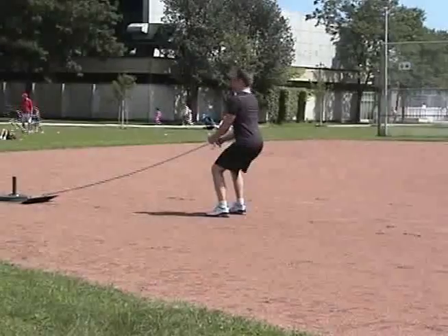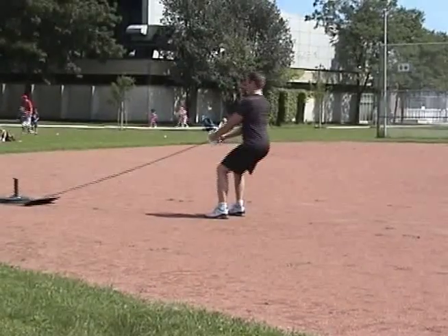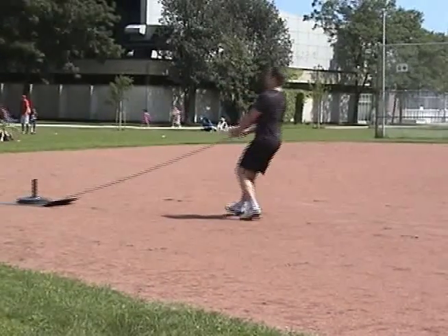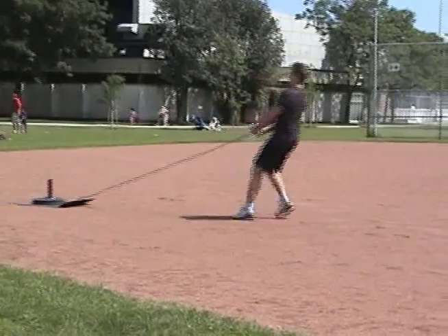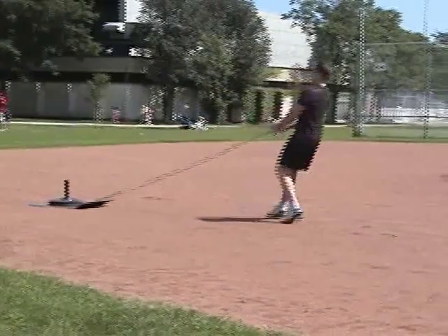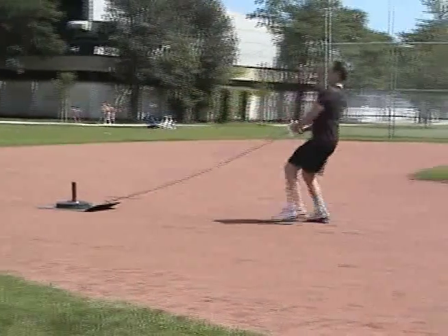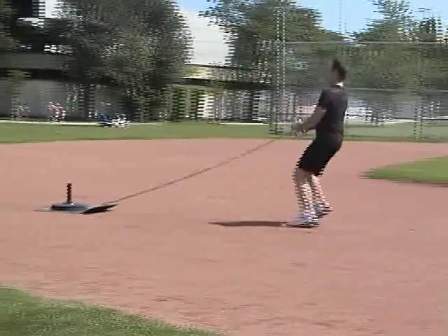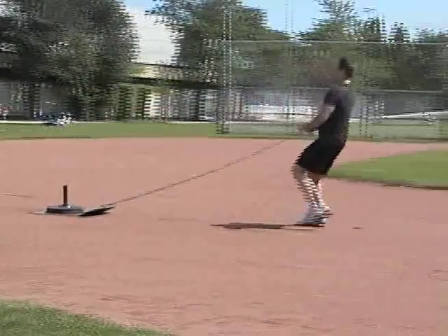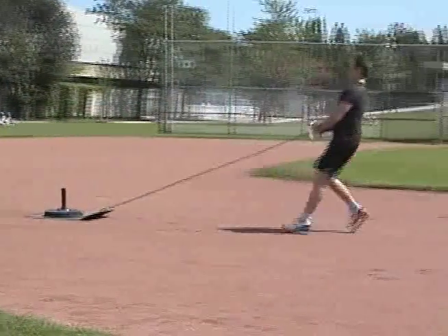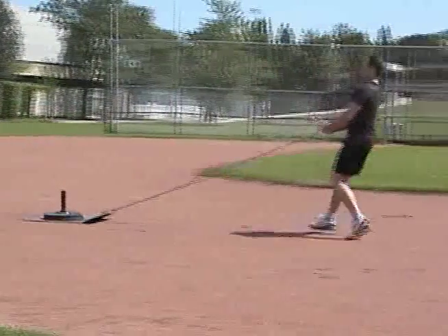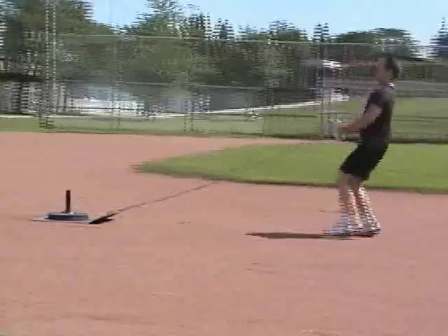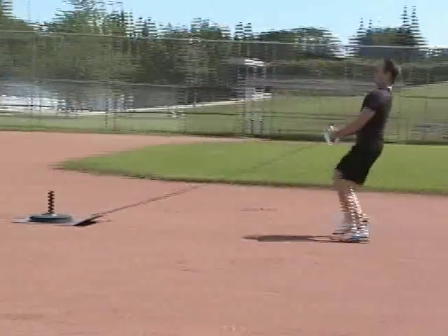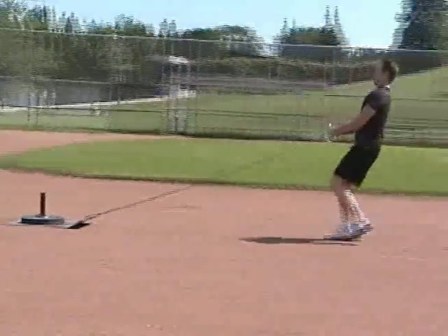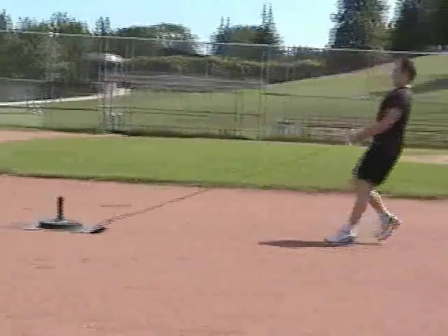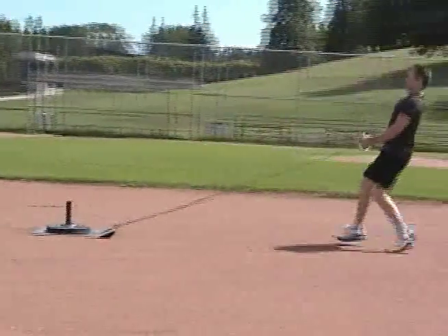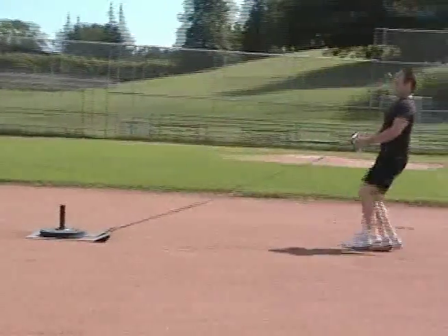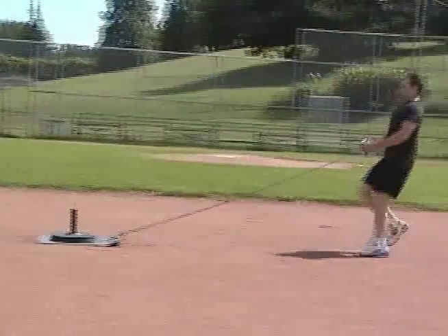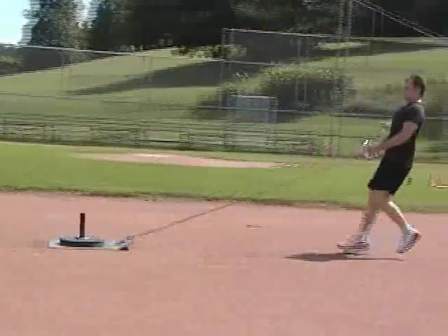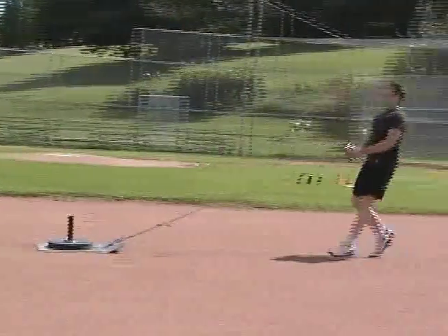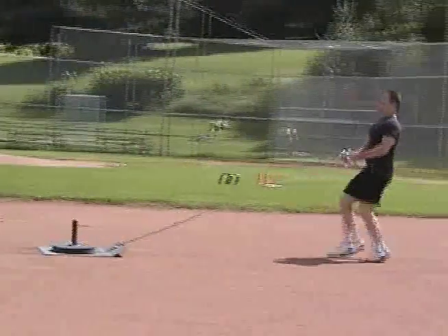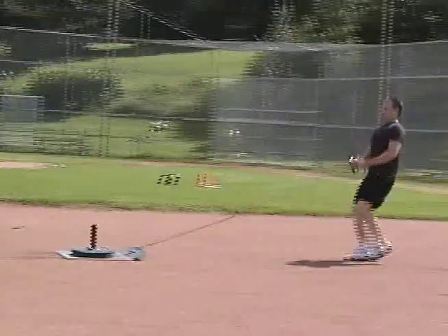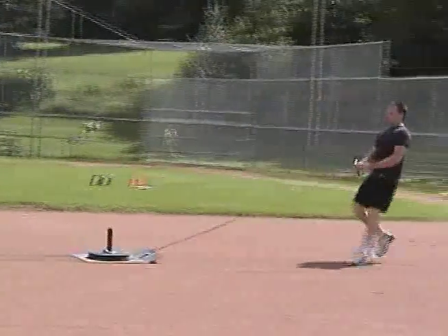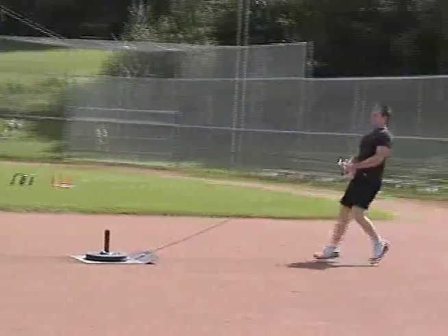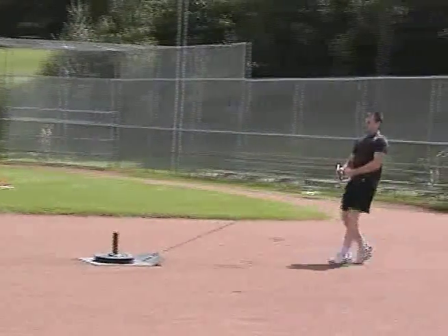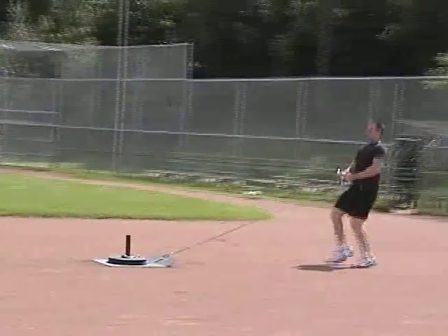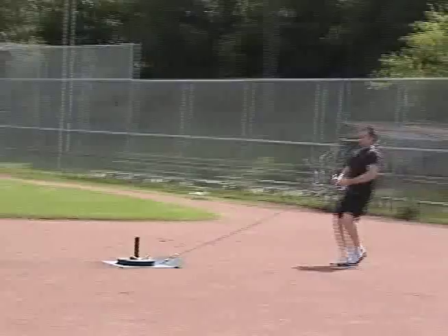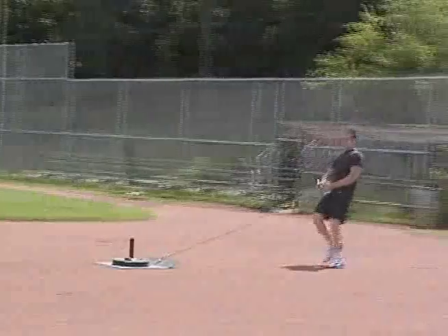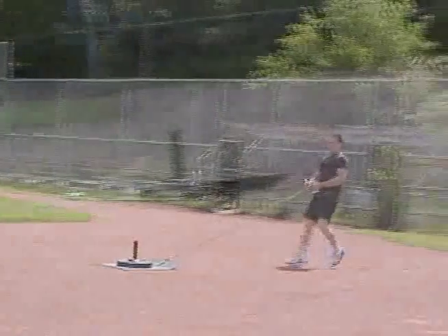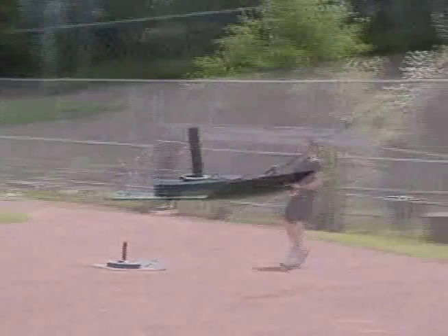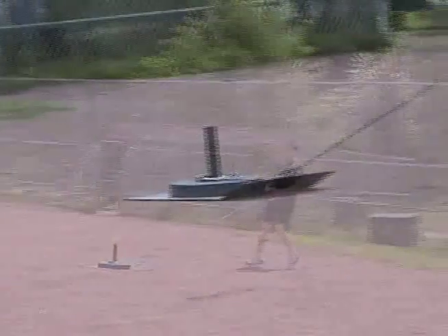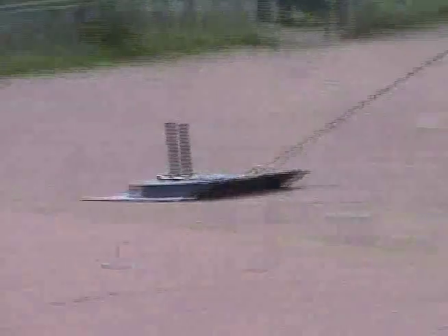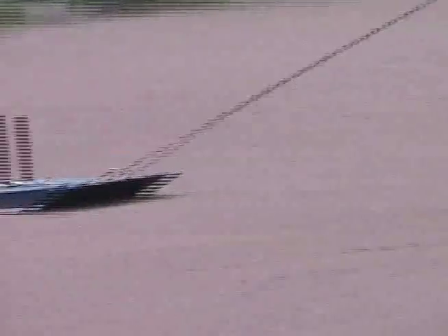The sled drag is a unique exercise you can include if you have access to one or if you want to make your own. This is great for metabolic conditioning and general physical preparedness.